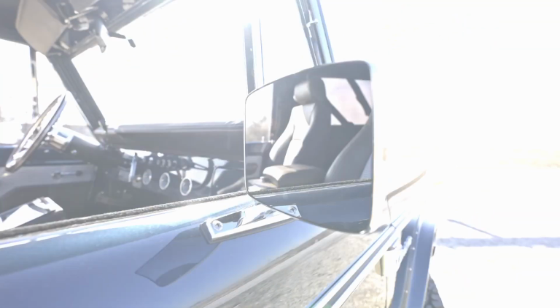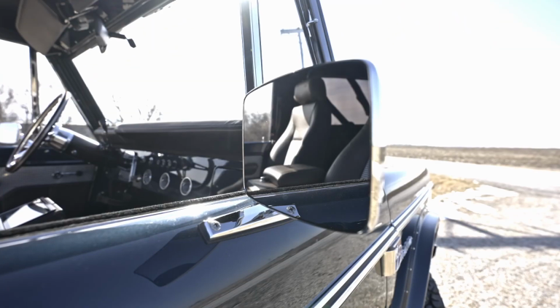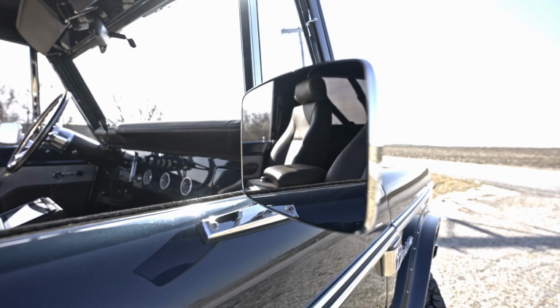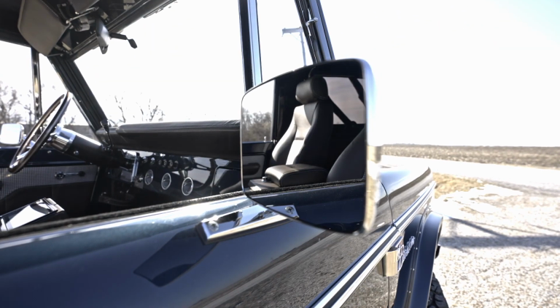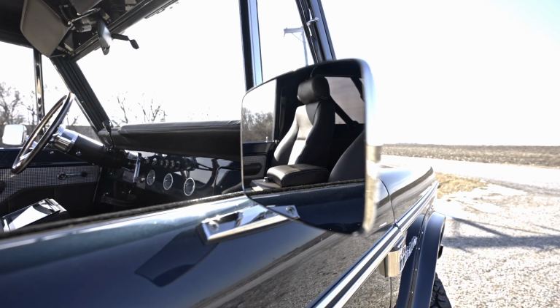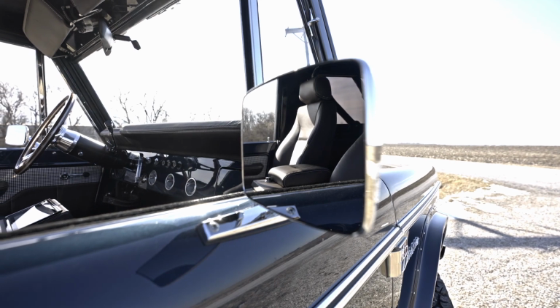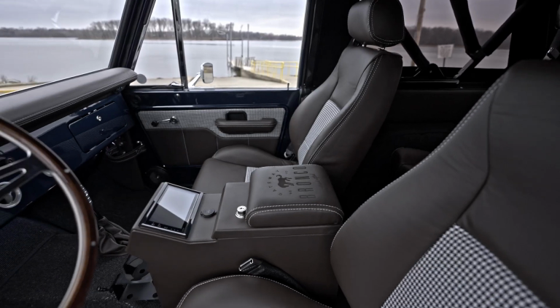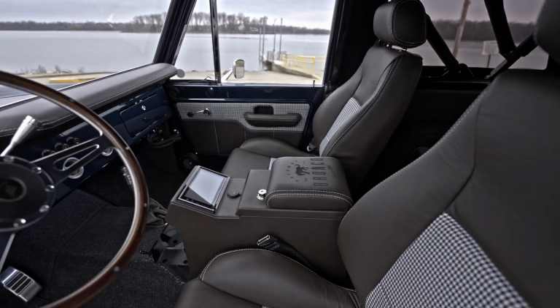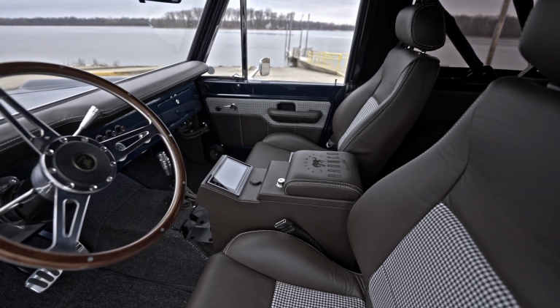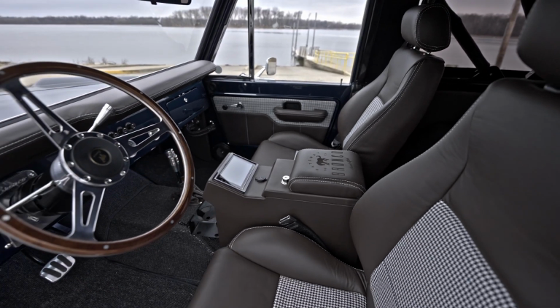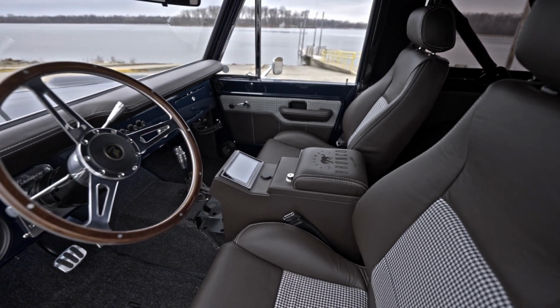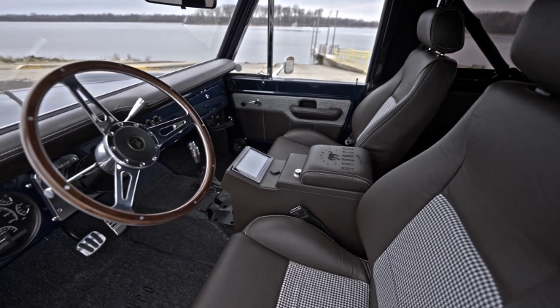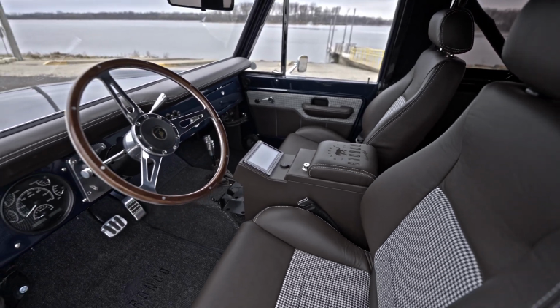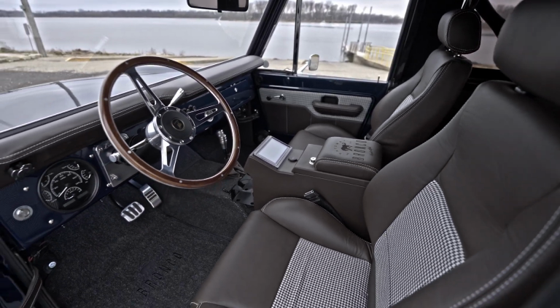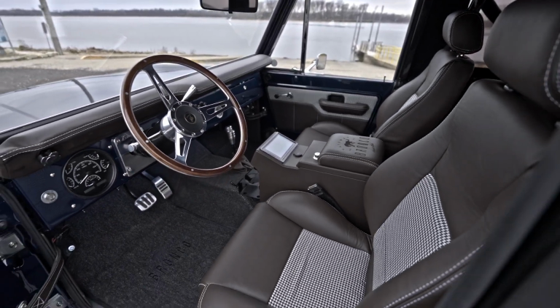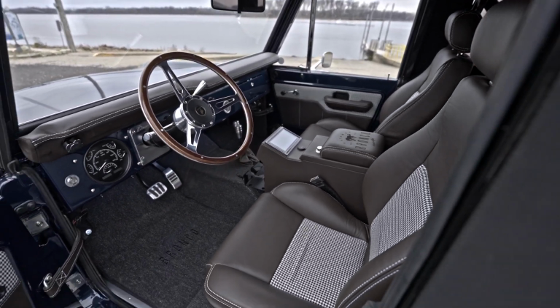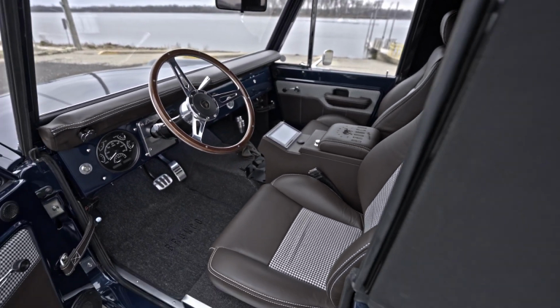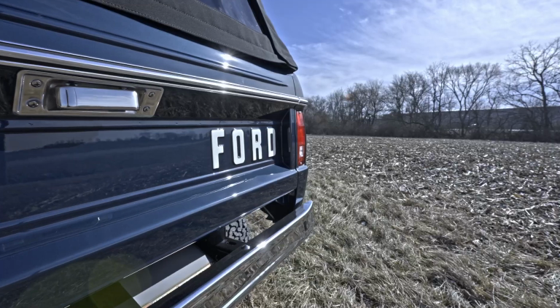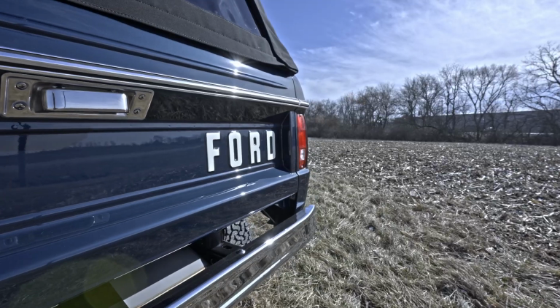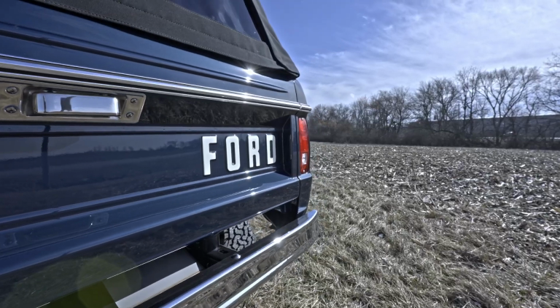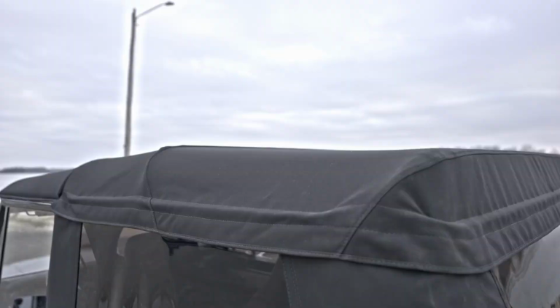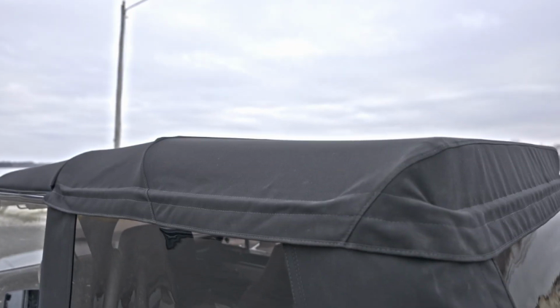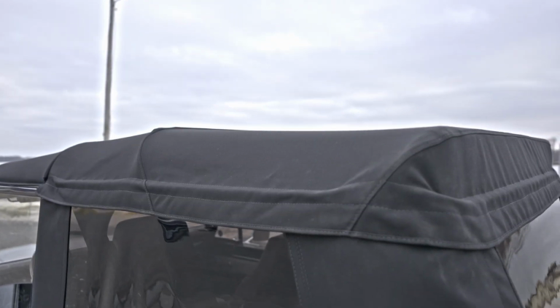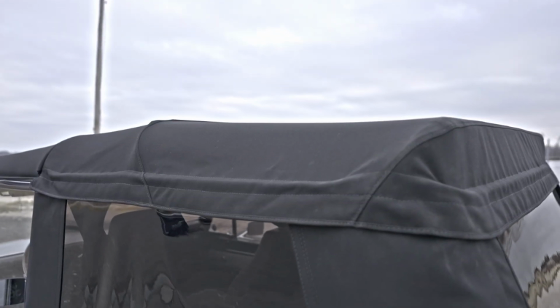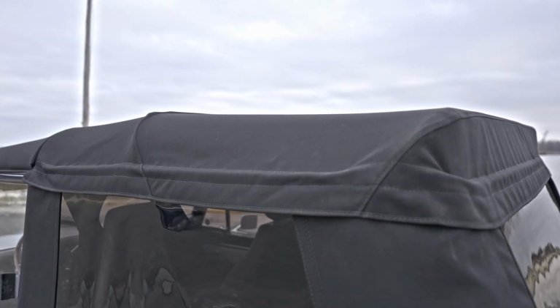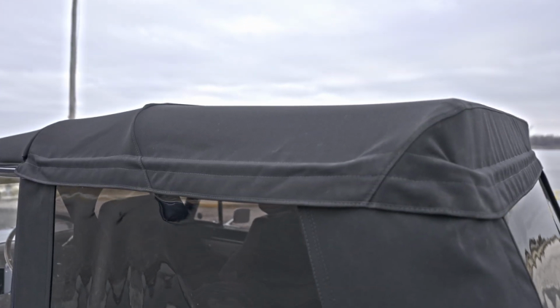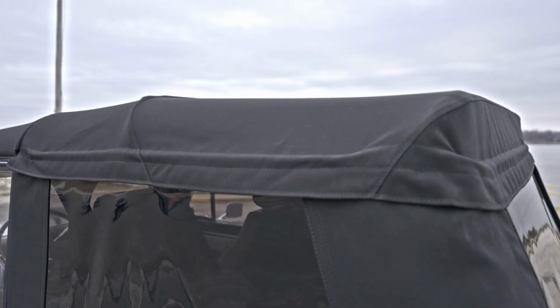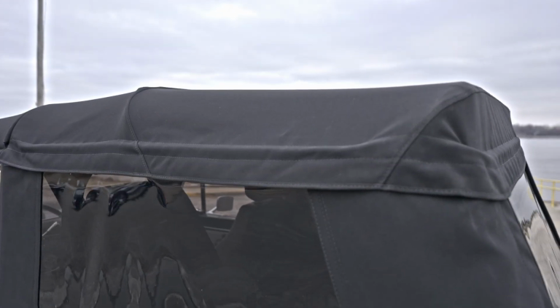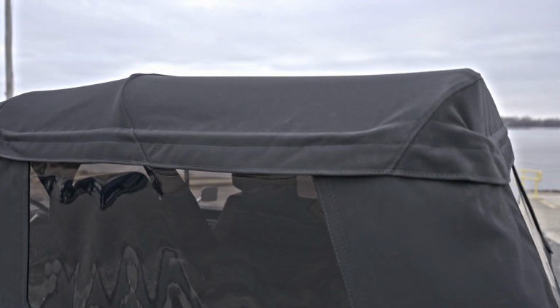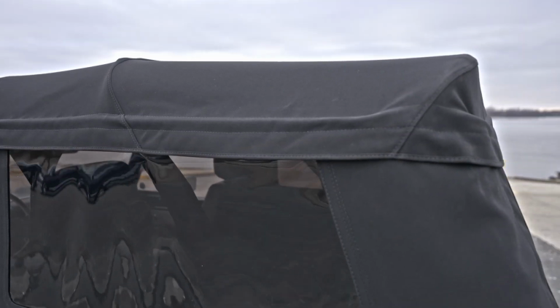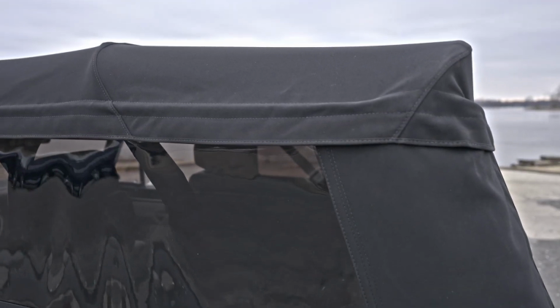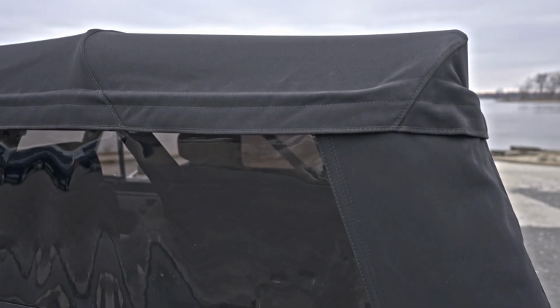Turning your attention to the interior, it's genuine Porsche leather with houndstooth inserts. To round it all out, we've got a patented convertible soft top at the push of a button.